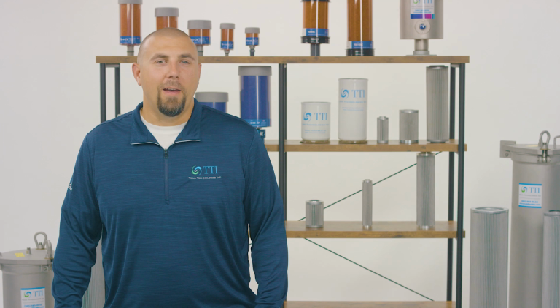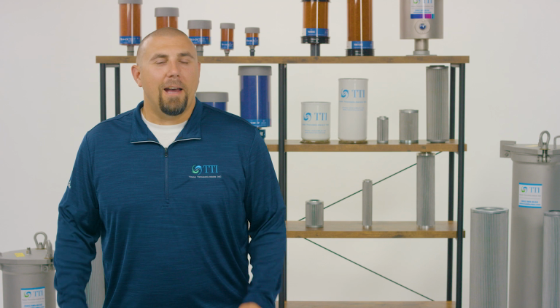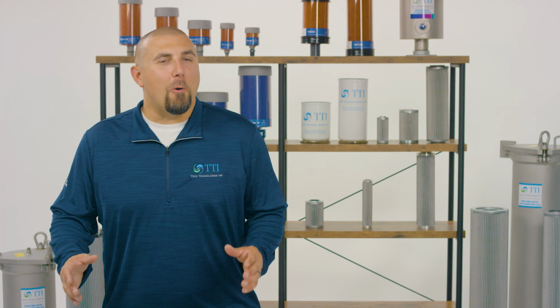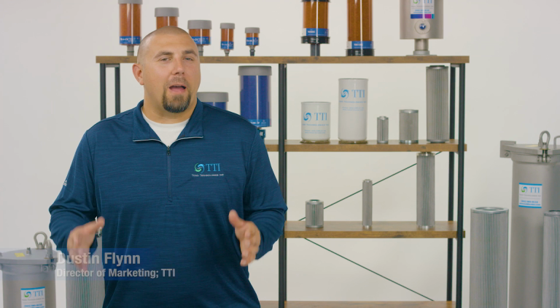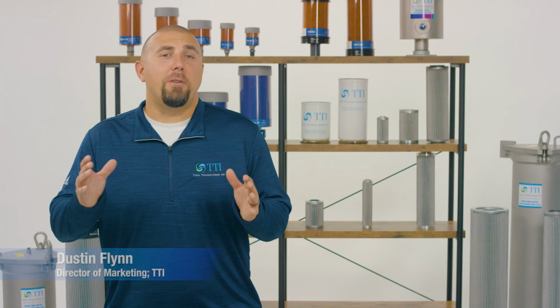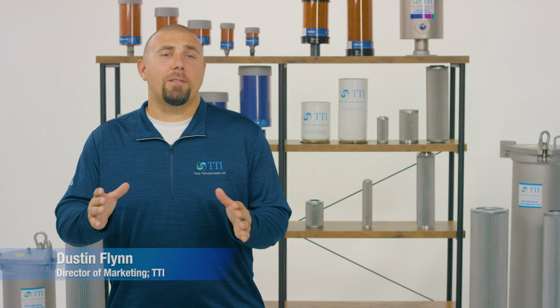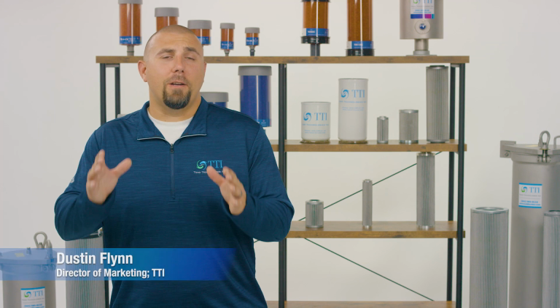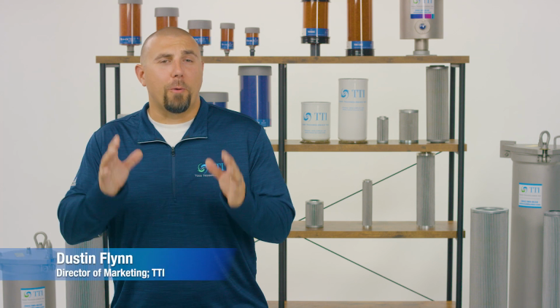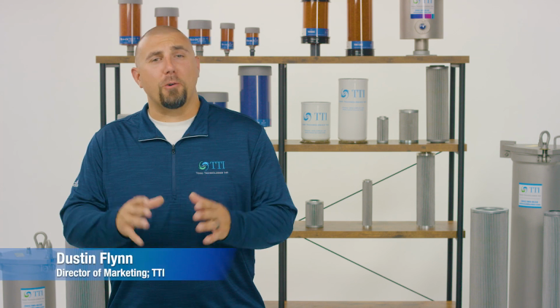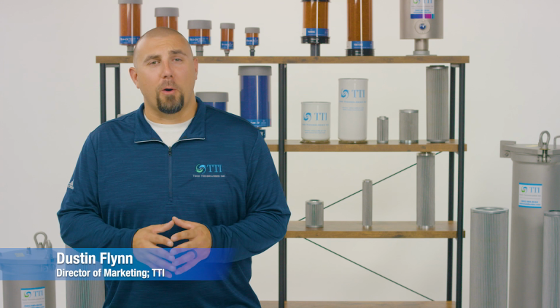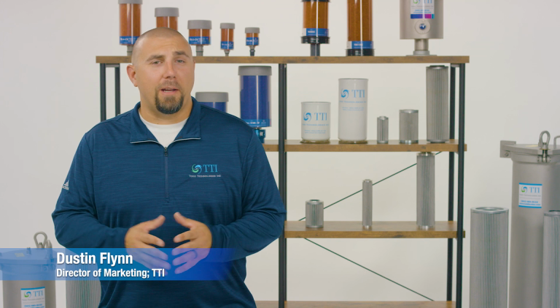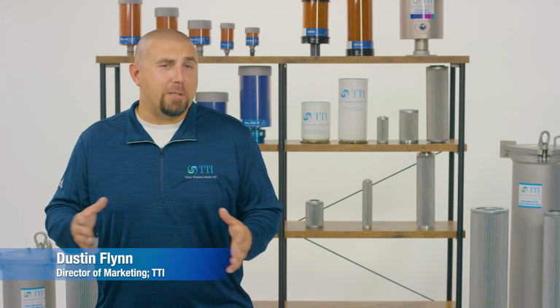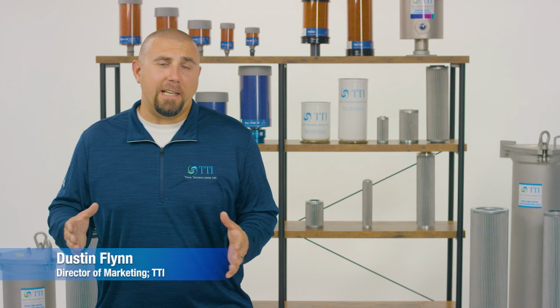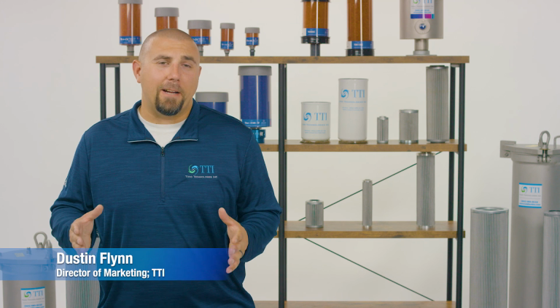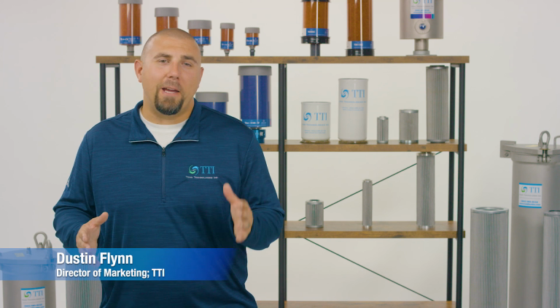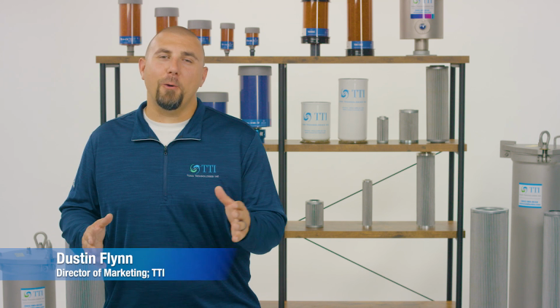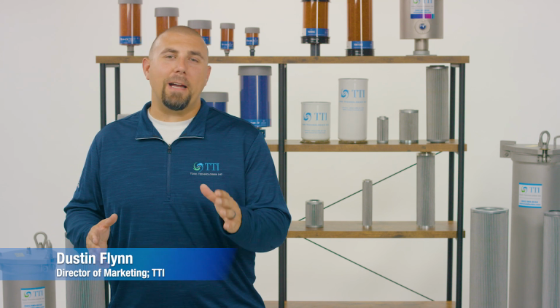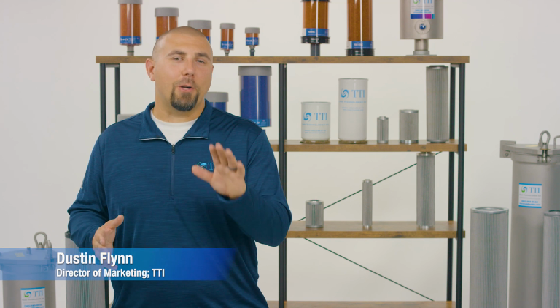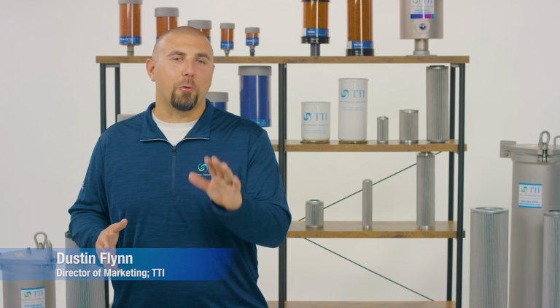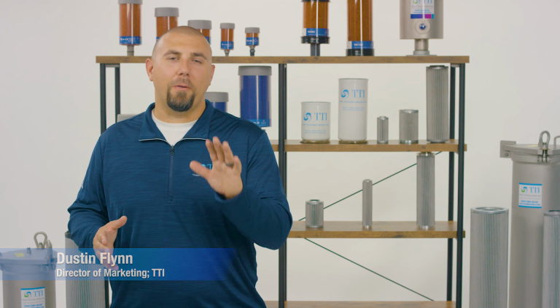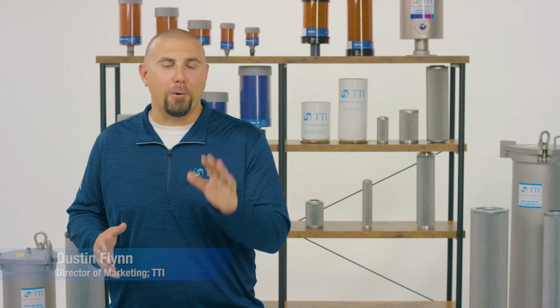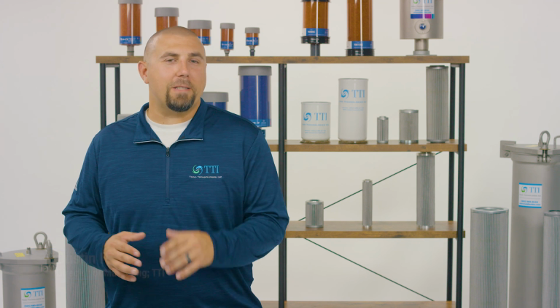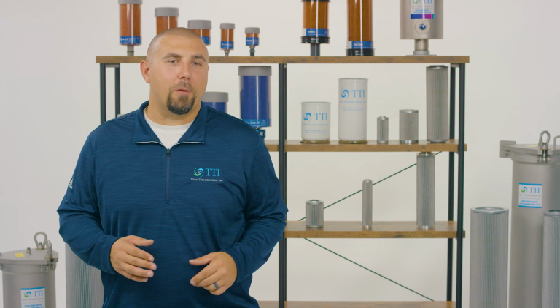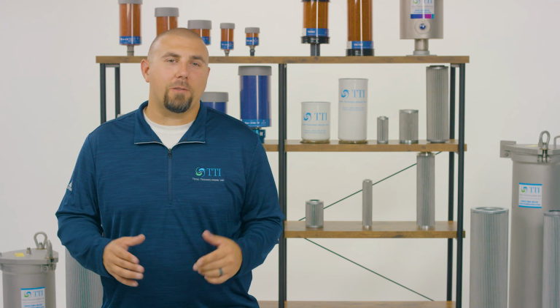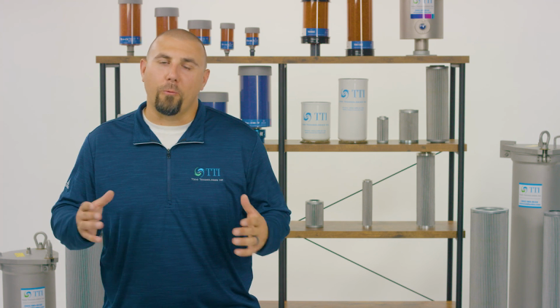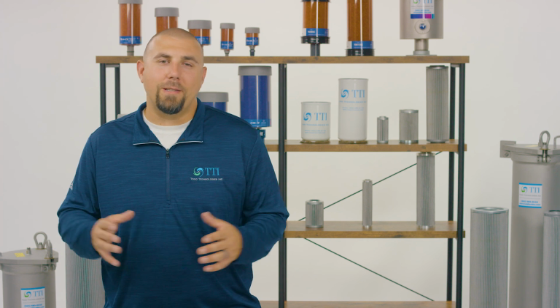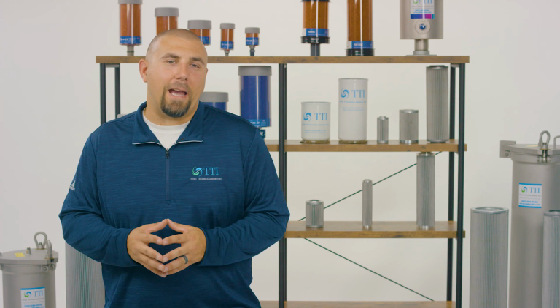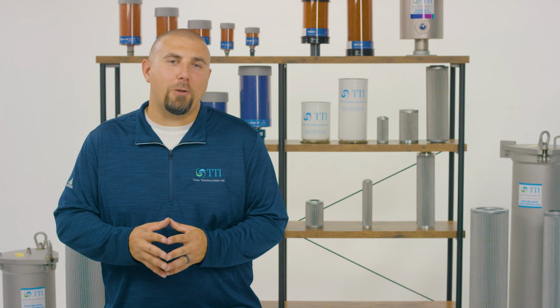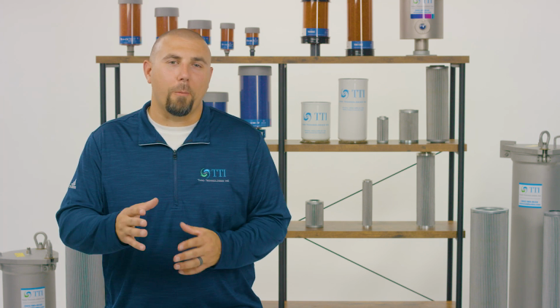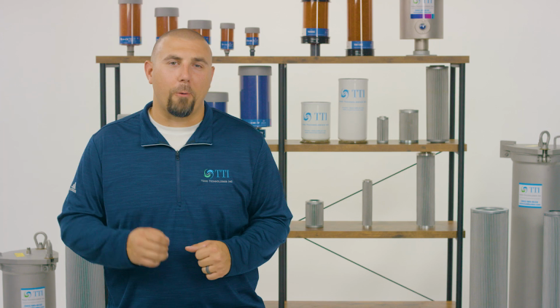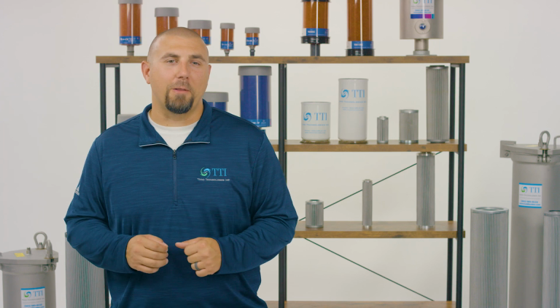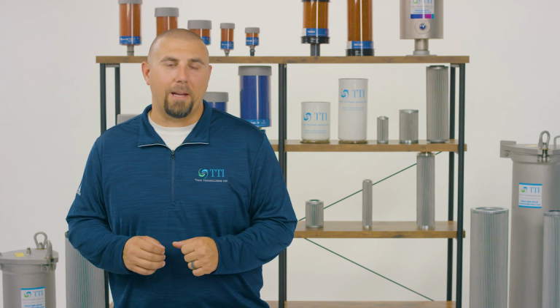Hello, I'm Dustin, Director of Marketing for TTI, here to announce a group of our newest elements we've recently added to our PowerGuard lineup.